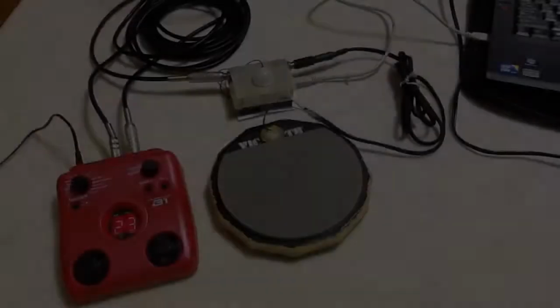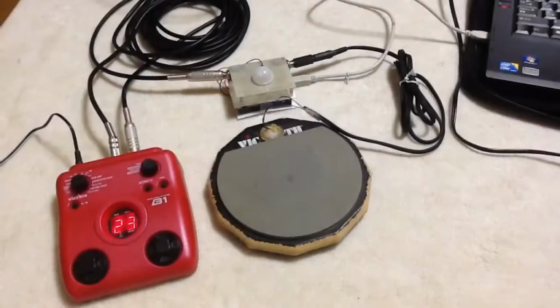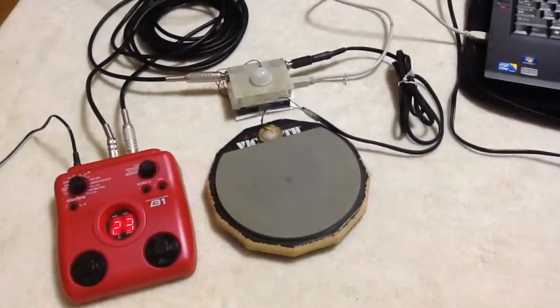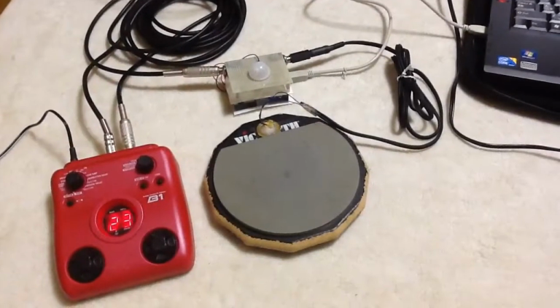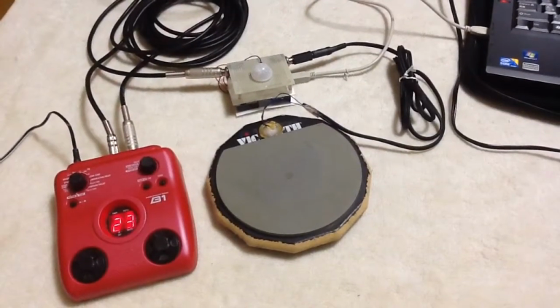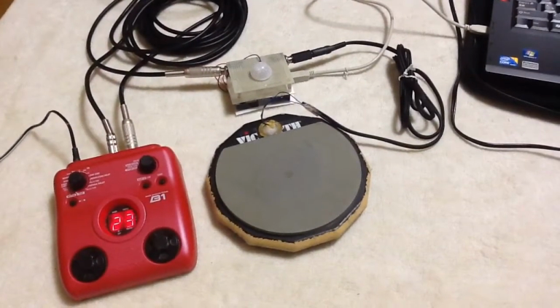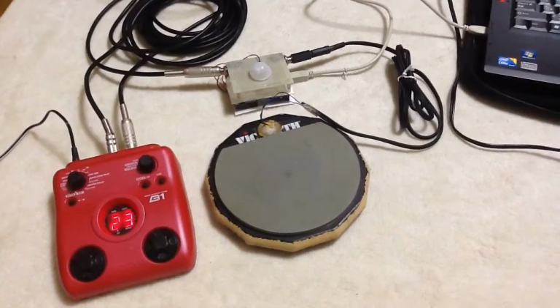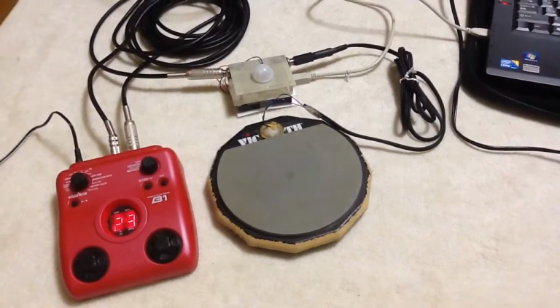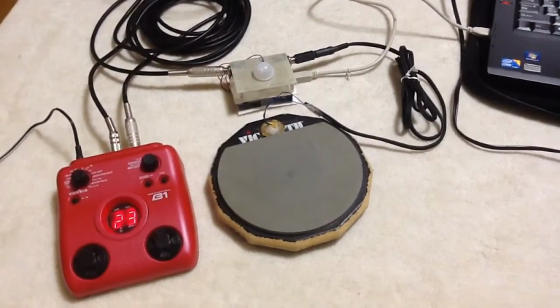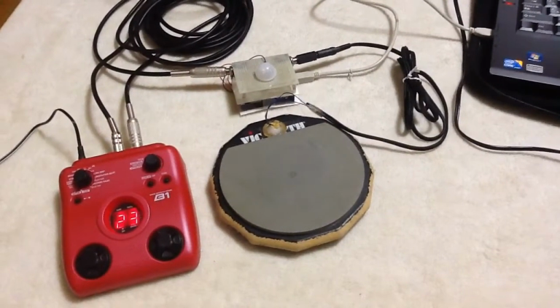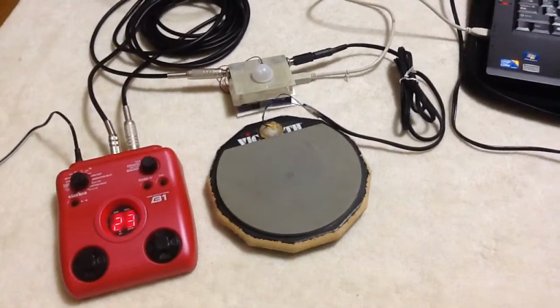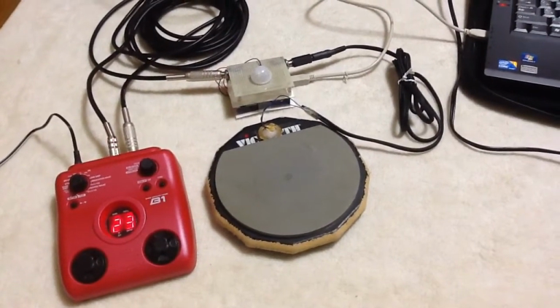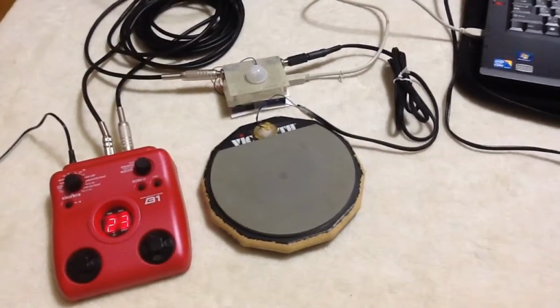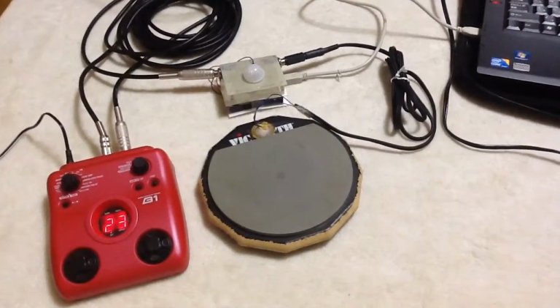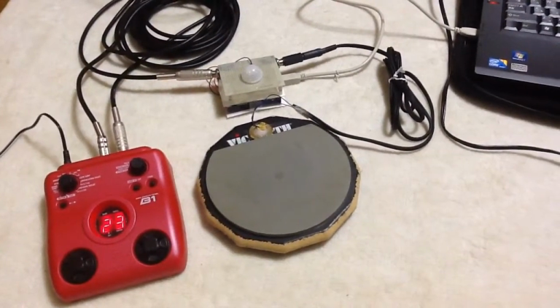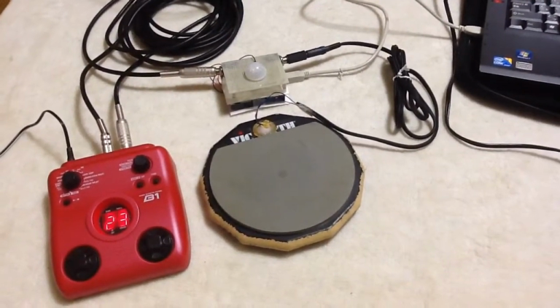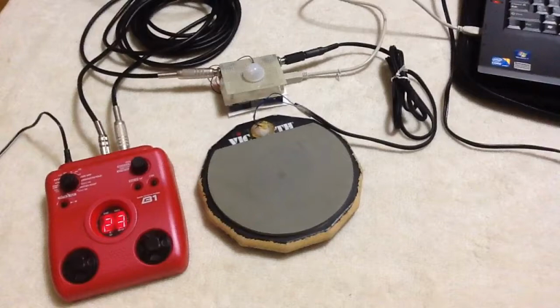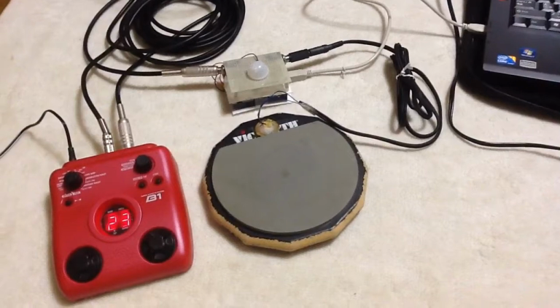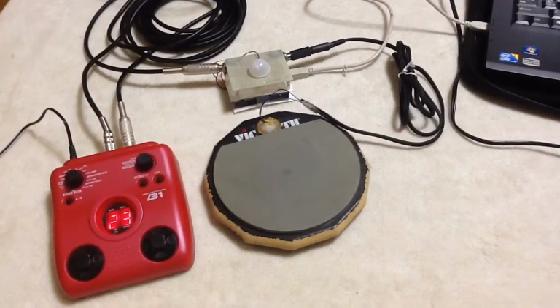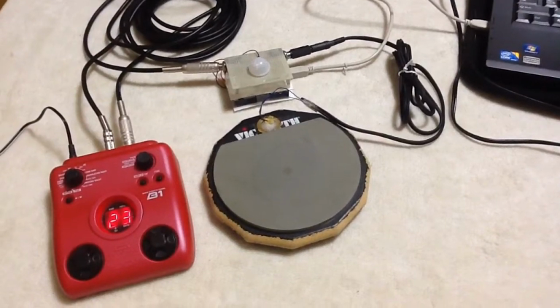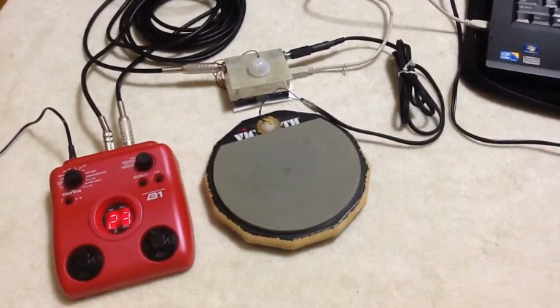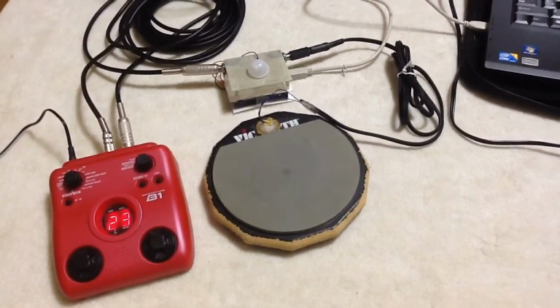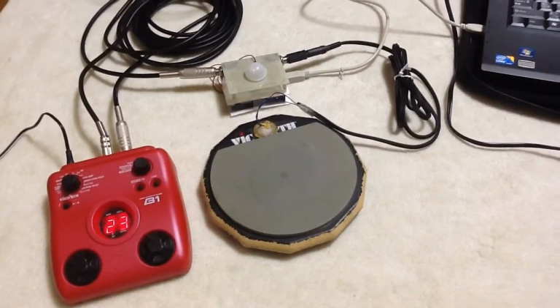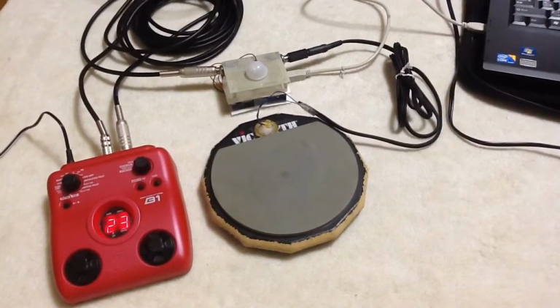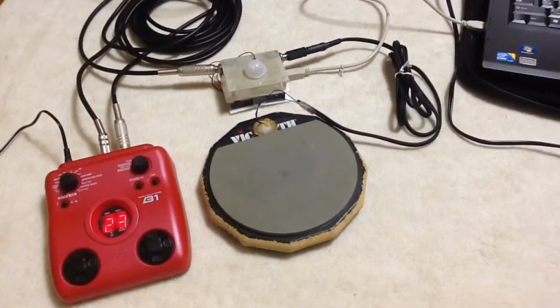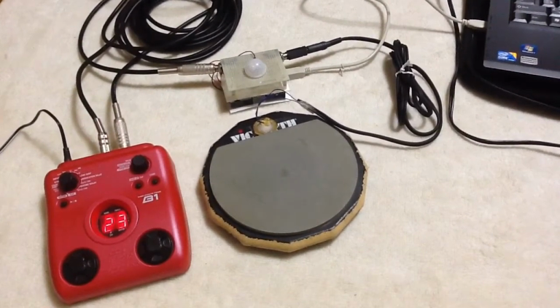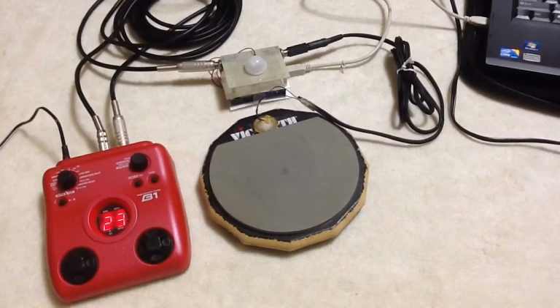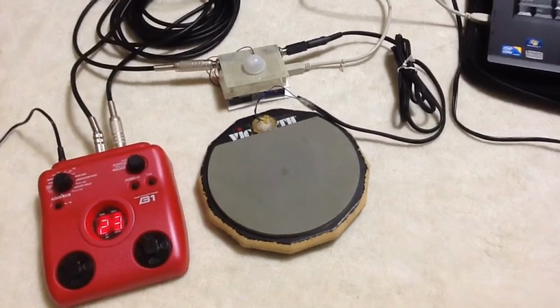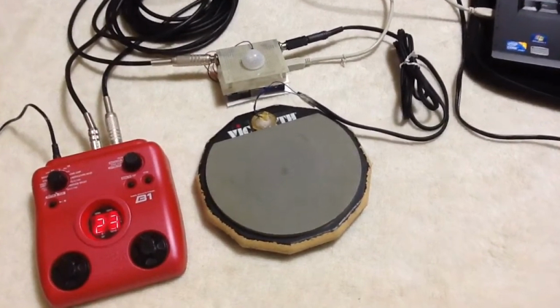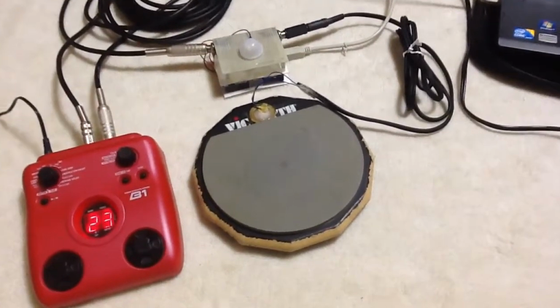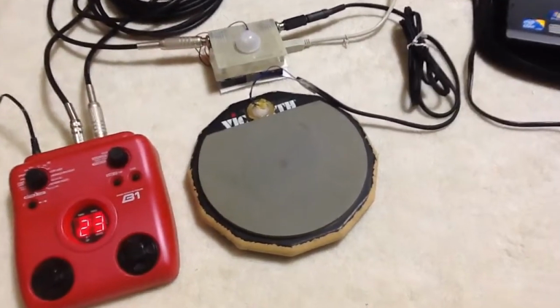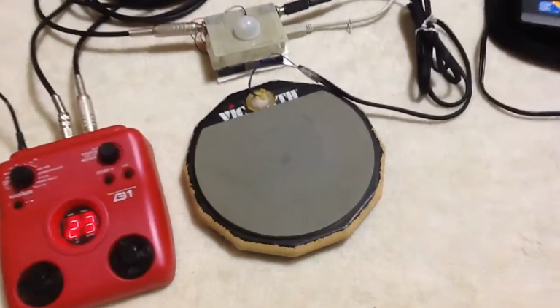Hi everybody, this is the drum machine project part 5. This time I soldered everything and put them into a box.